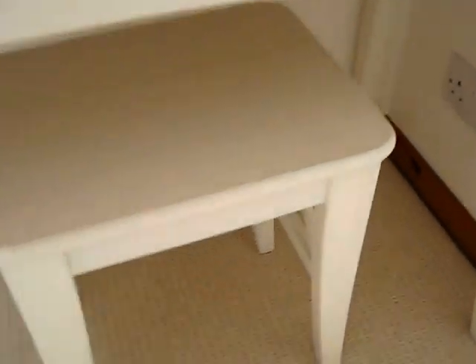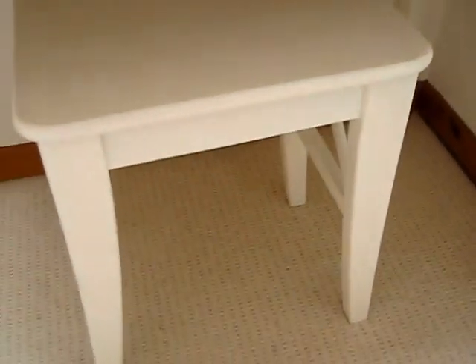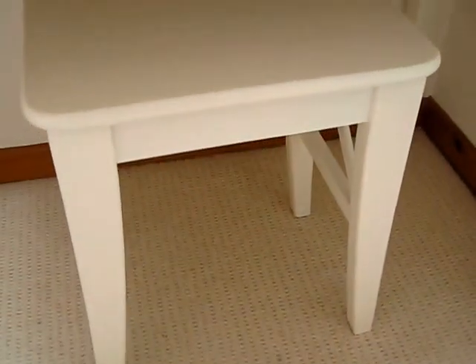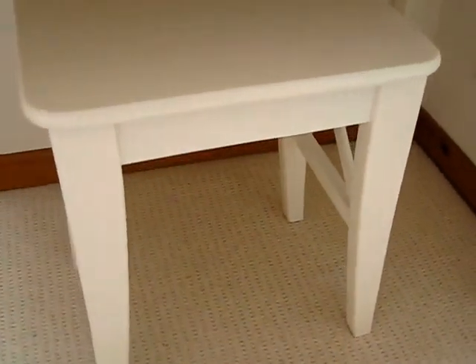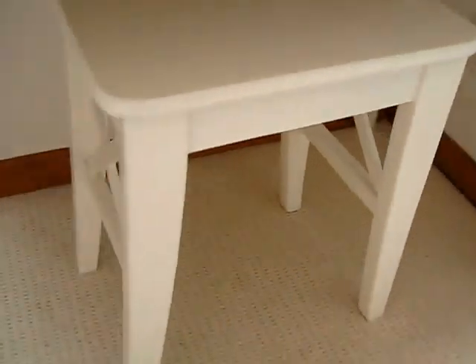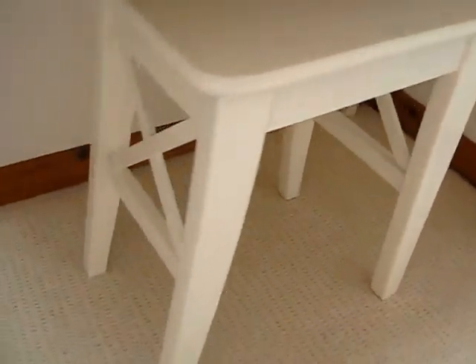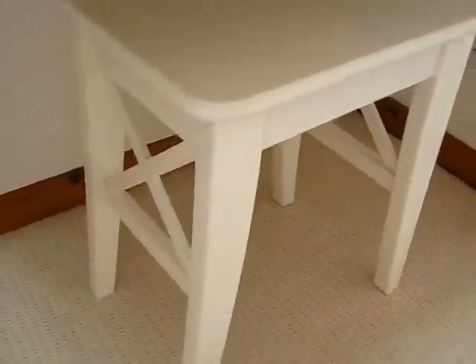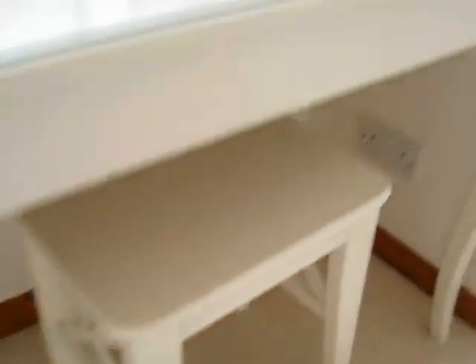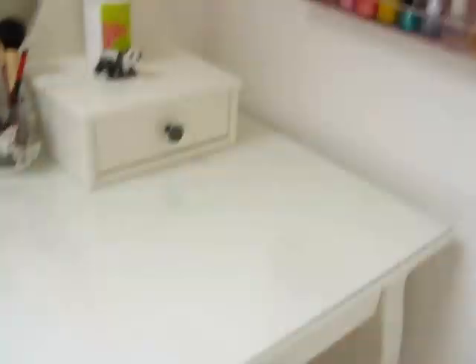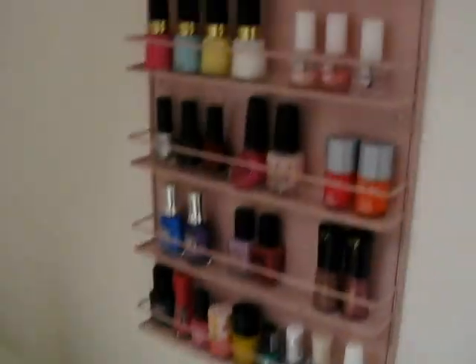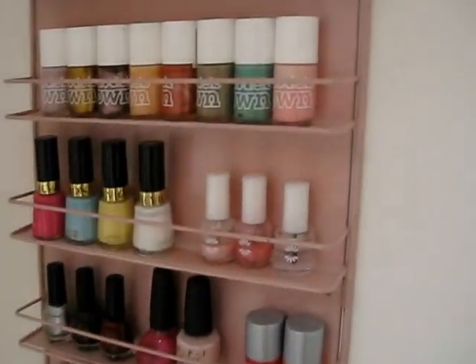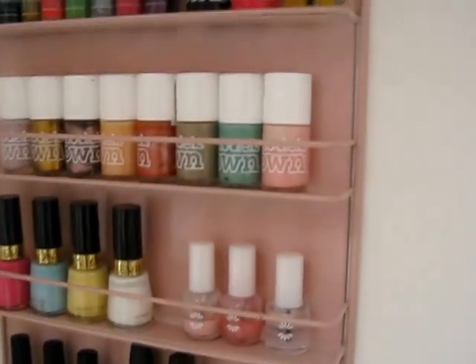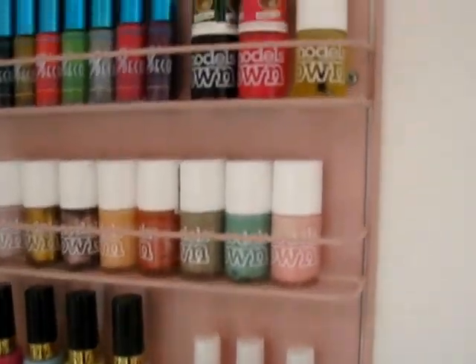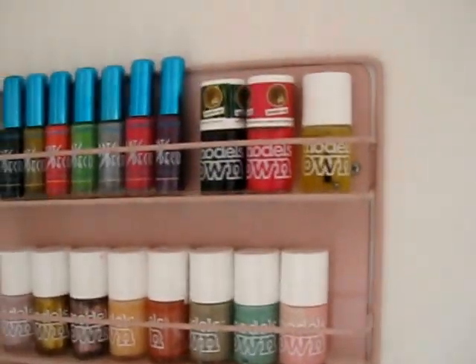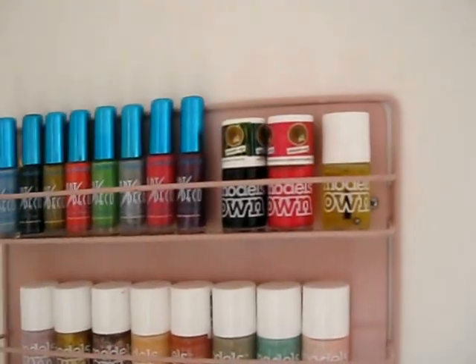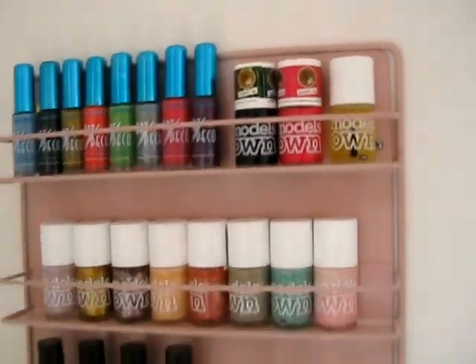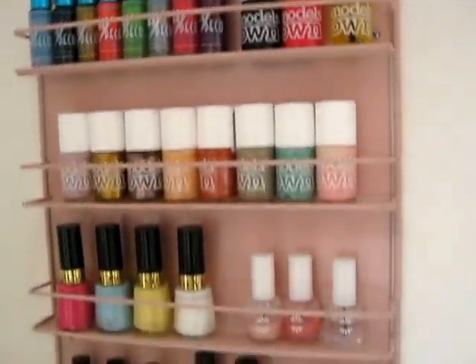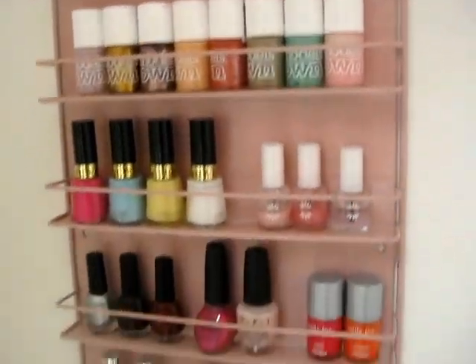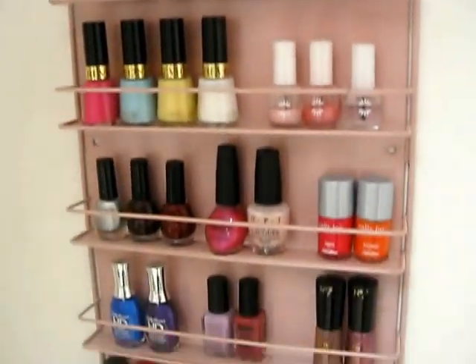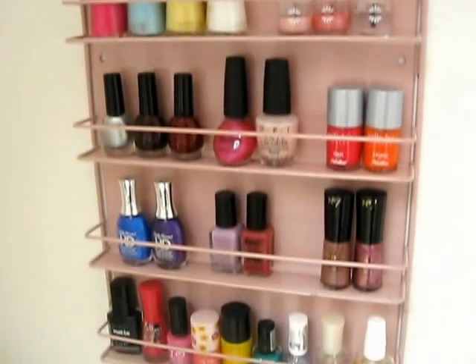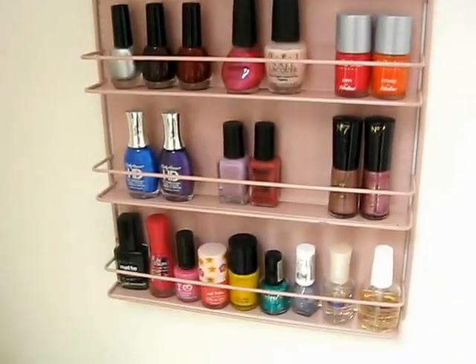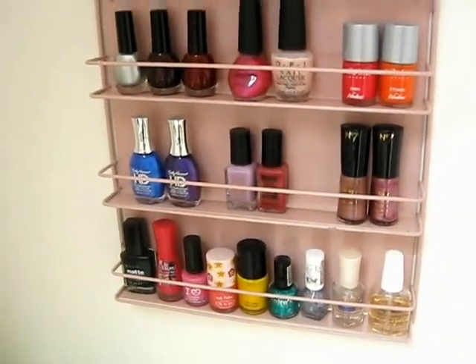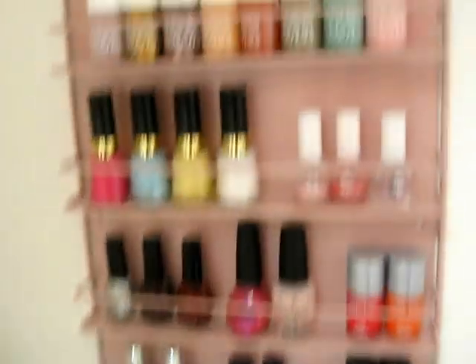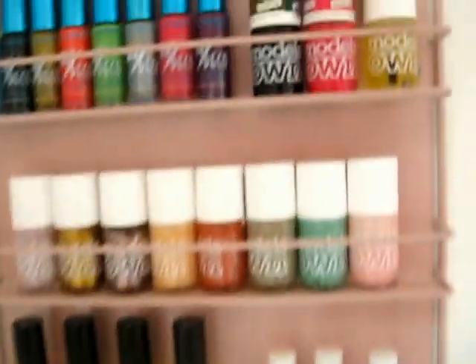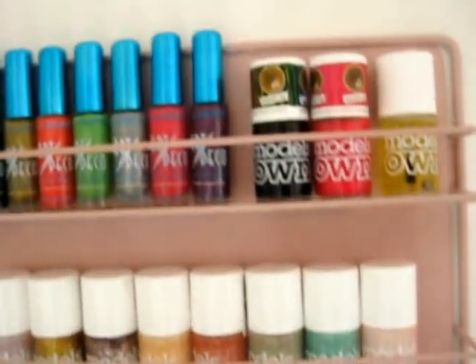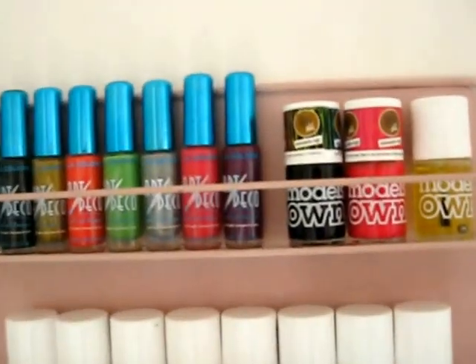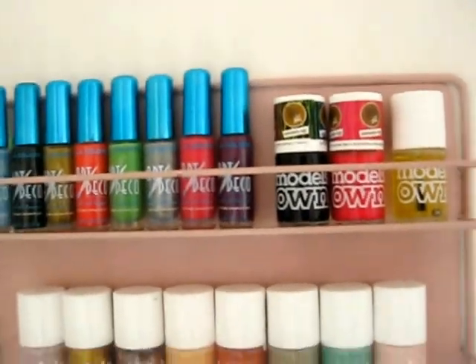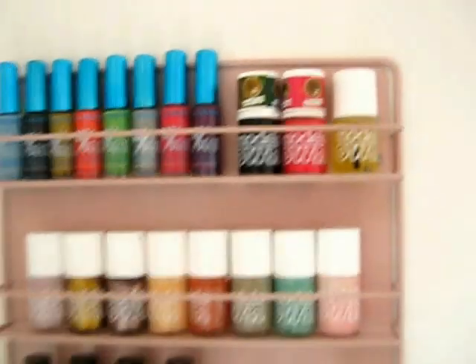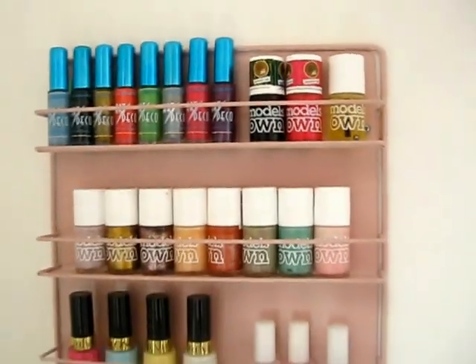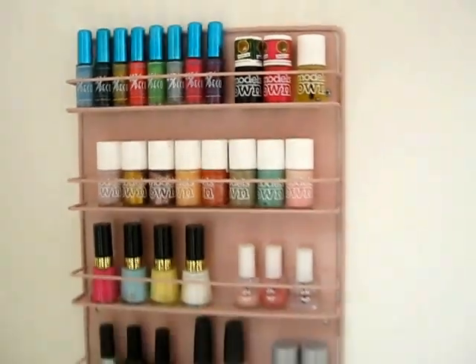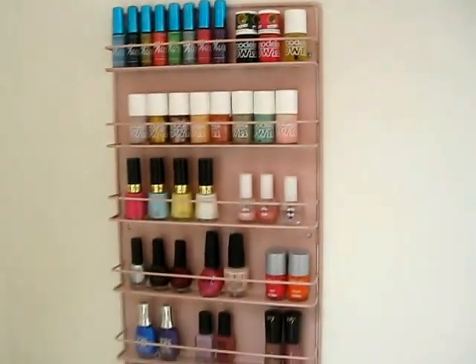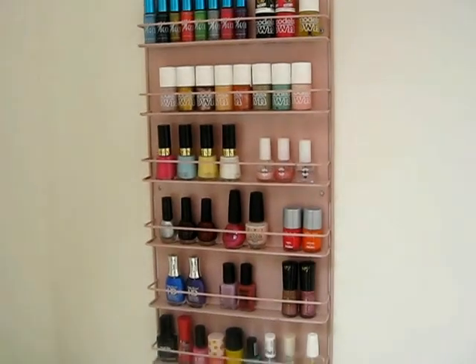And then this is a stool which also matches the dressing table. Up here I have this nail polish rack, which is from eBay, and it holds my nail polishes — I just think it looks really cool.